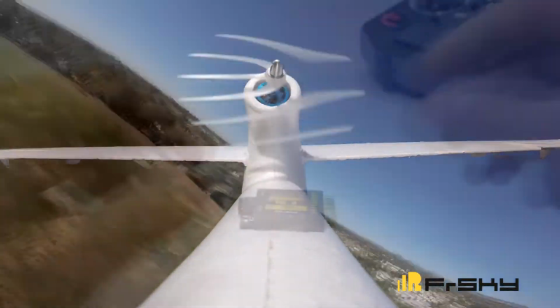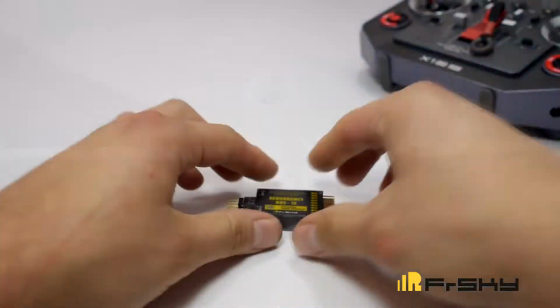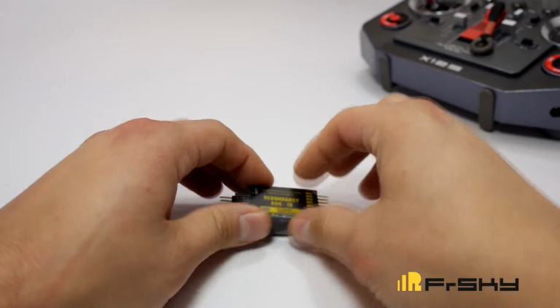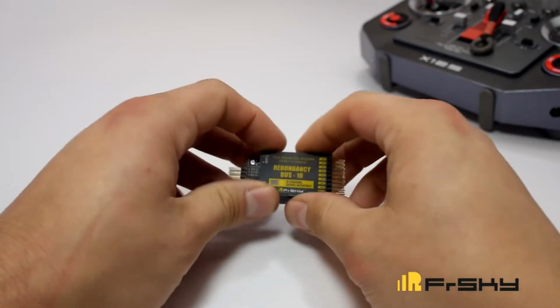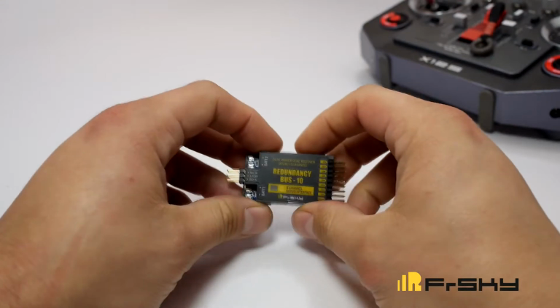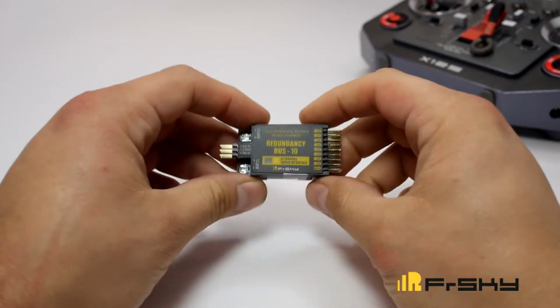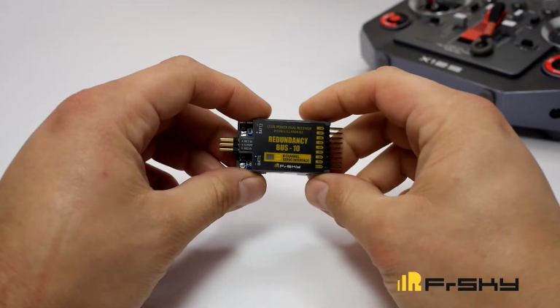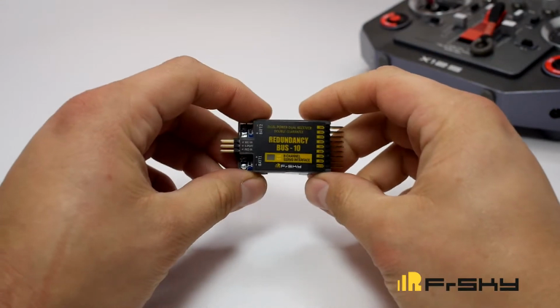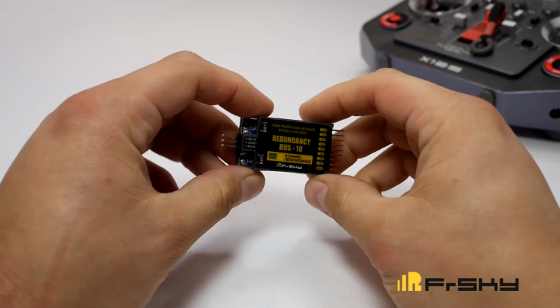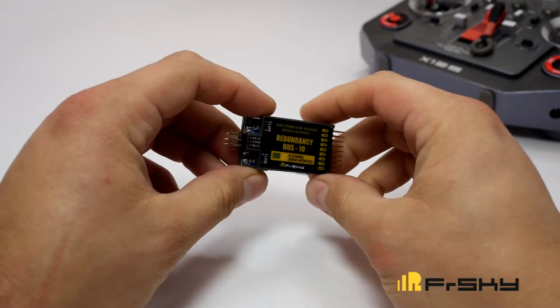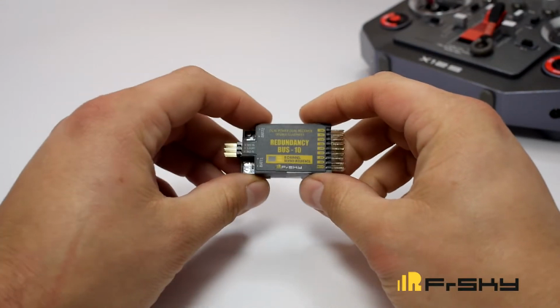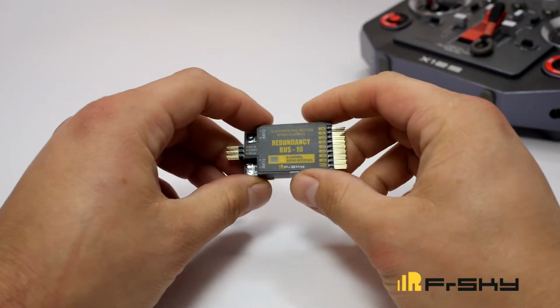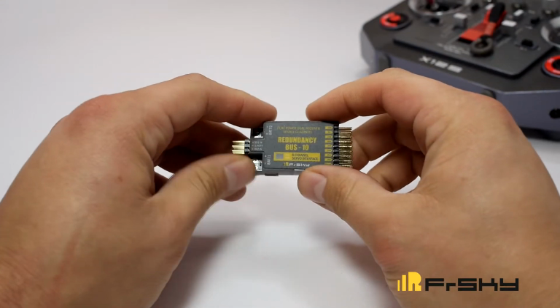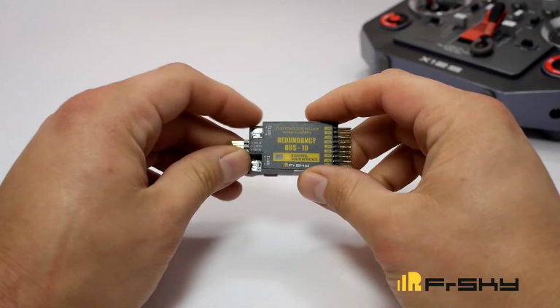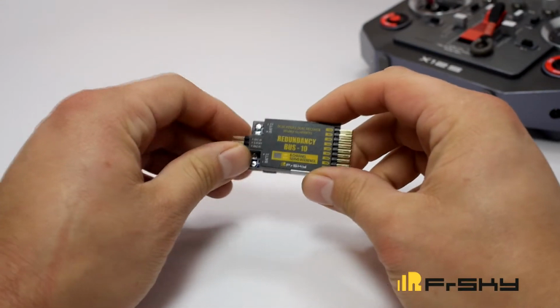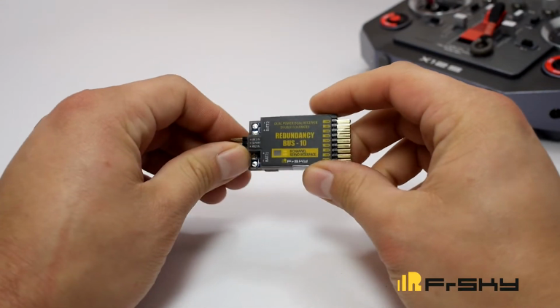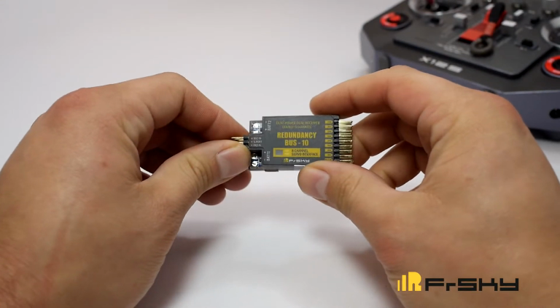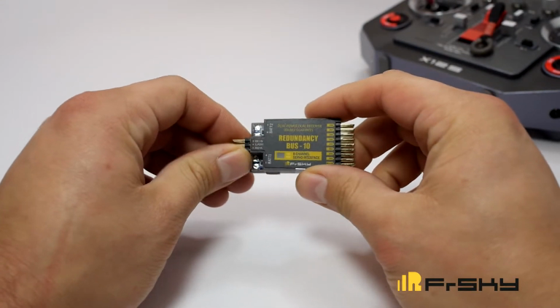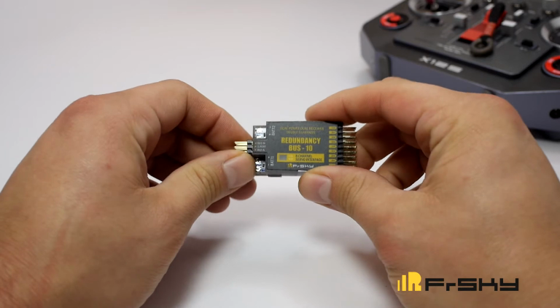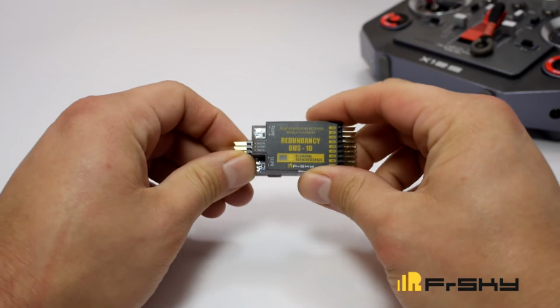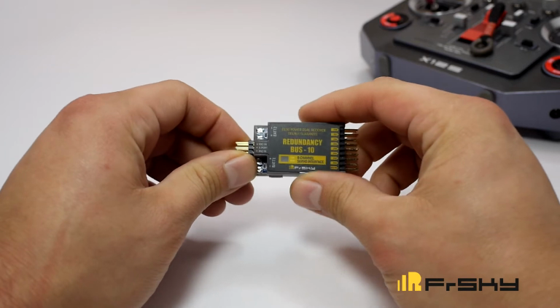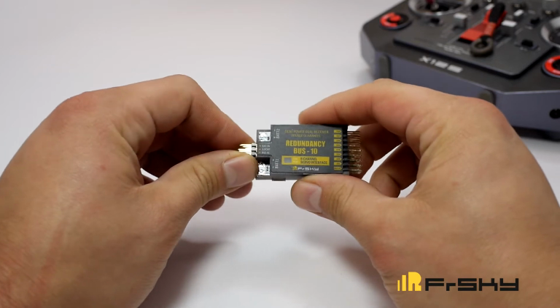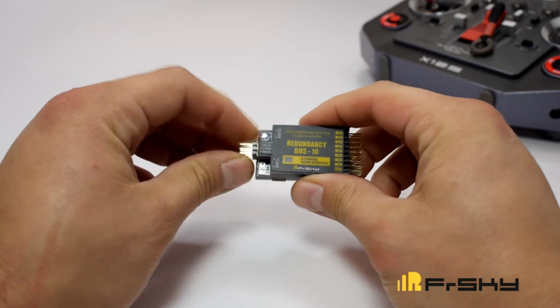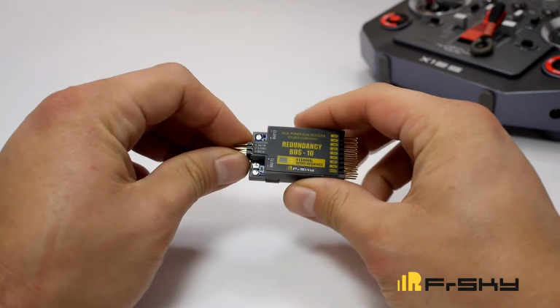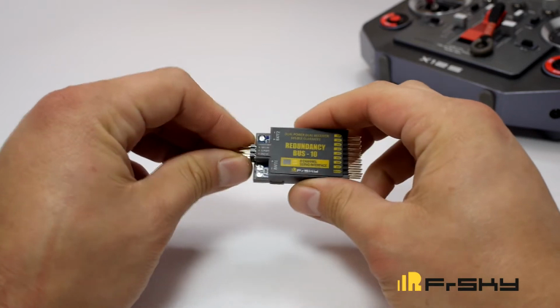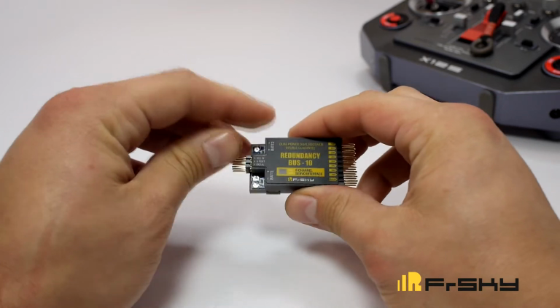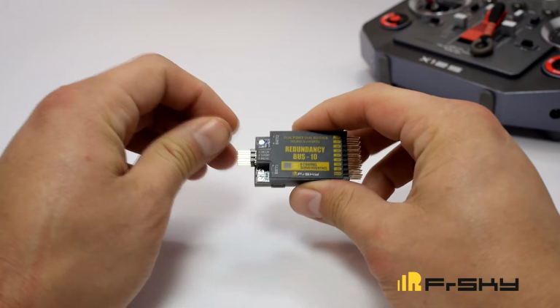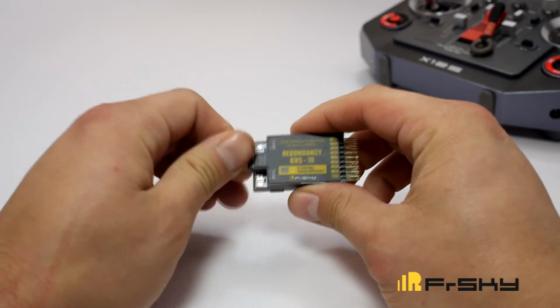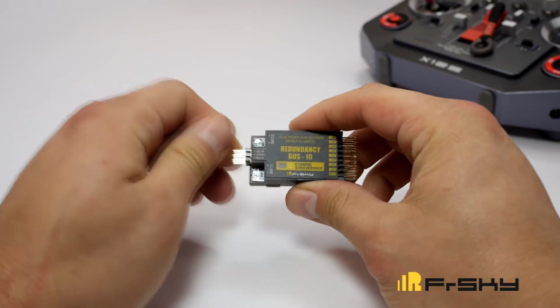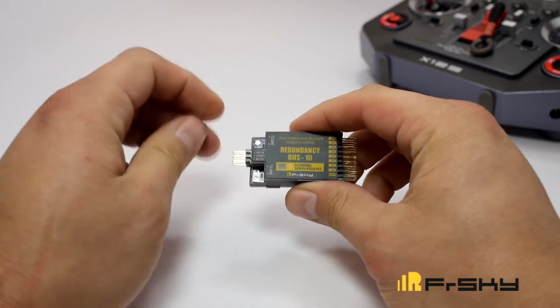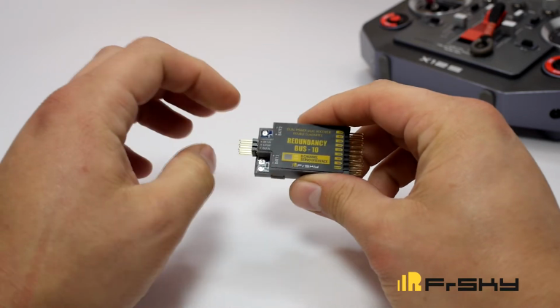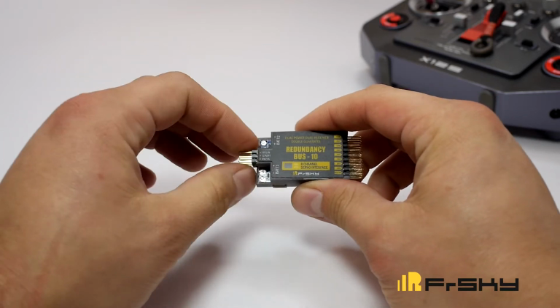What I have here is a Redundancy Bus 10 from FrSky. This will take two power sources and two receivers to create a redundancy system for your model aircraft.